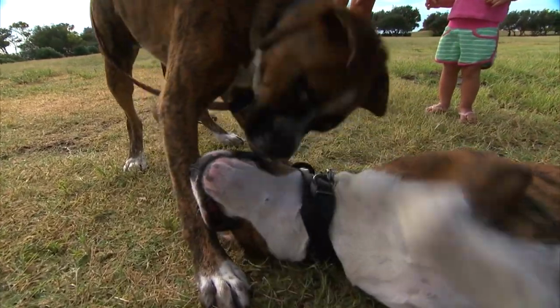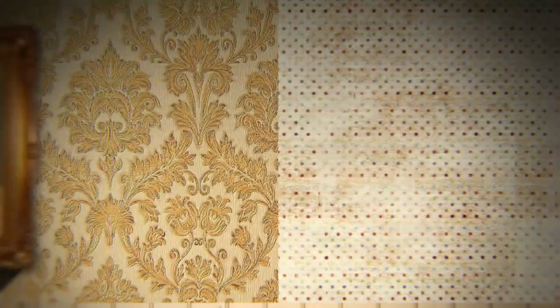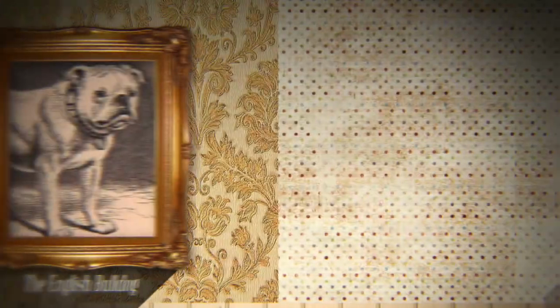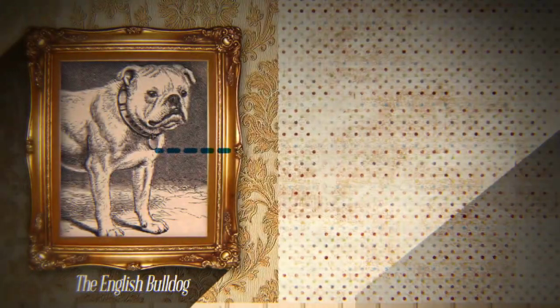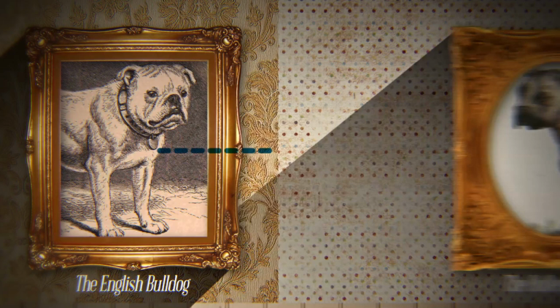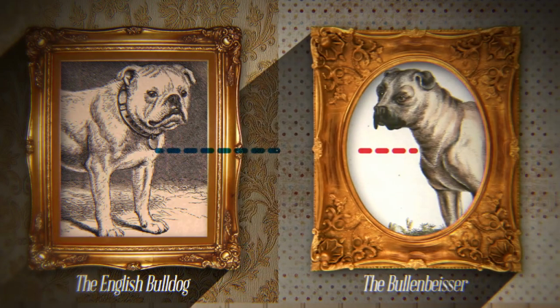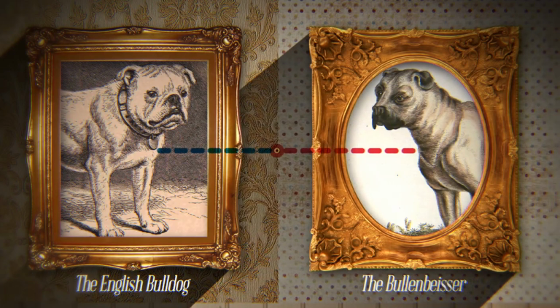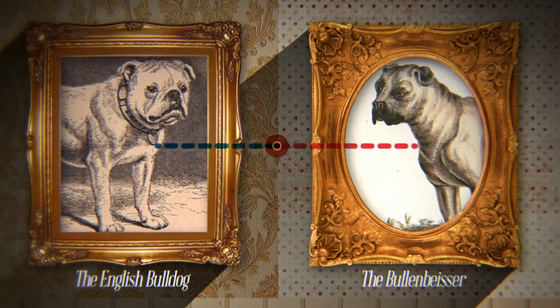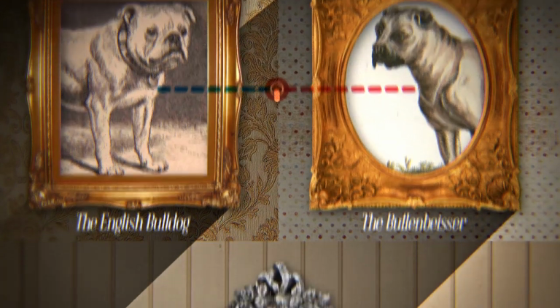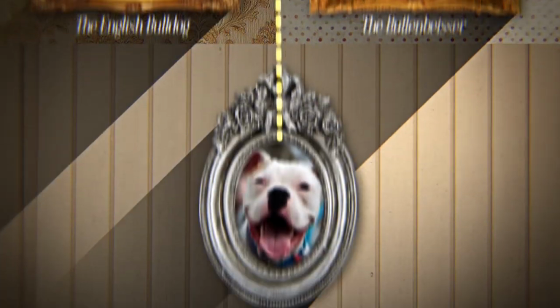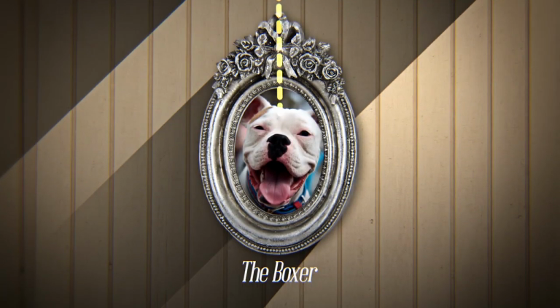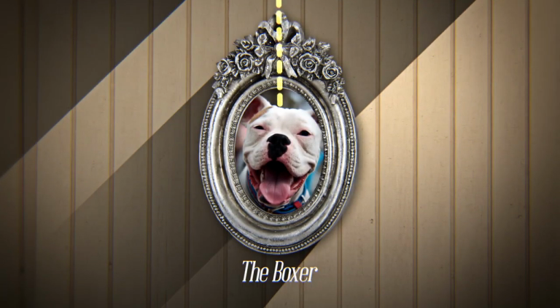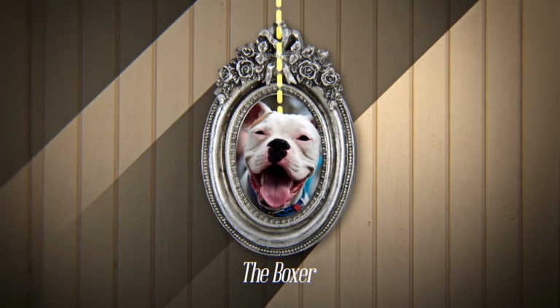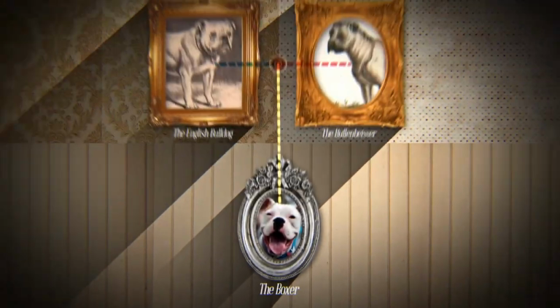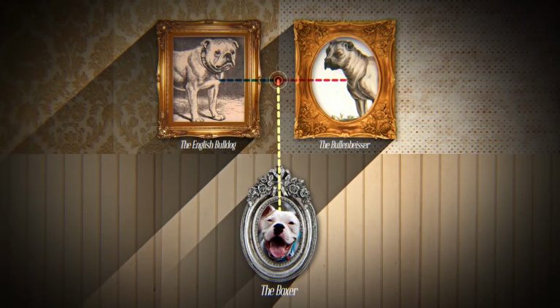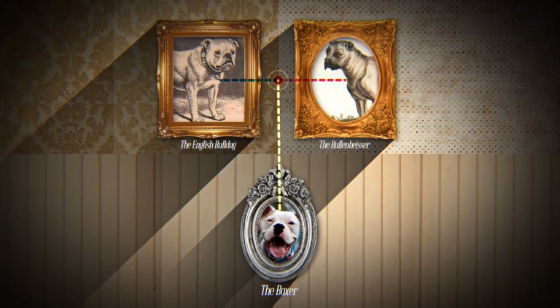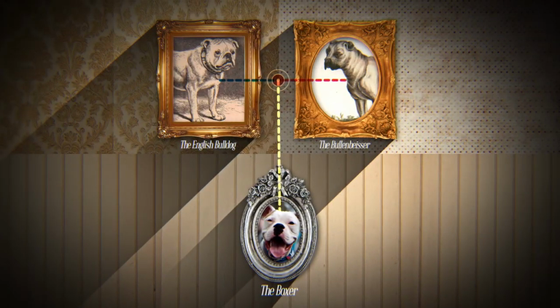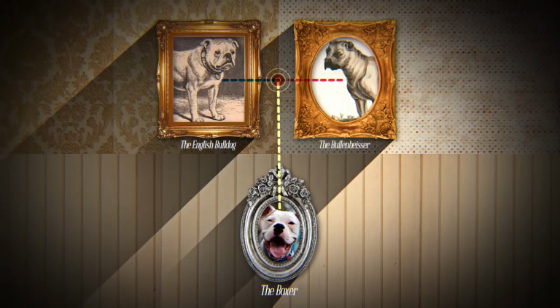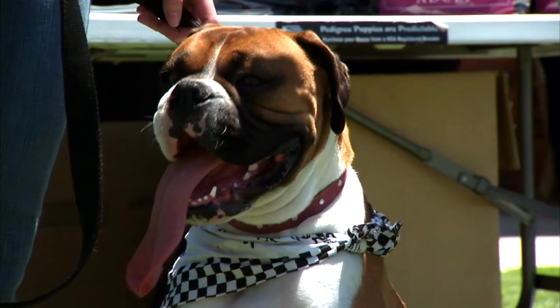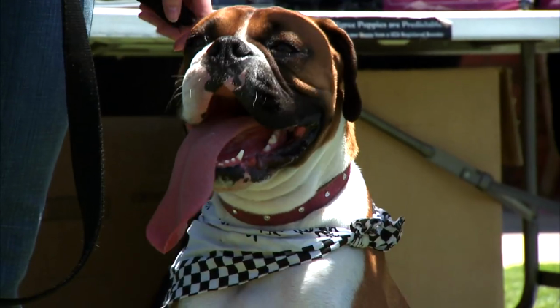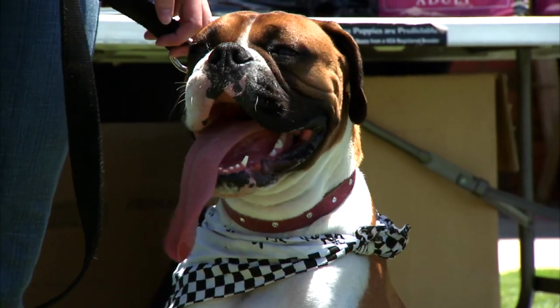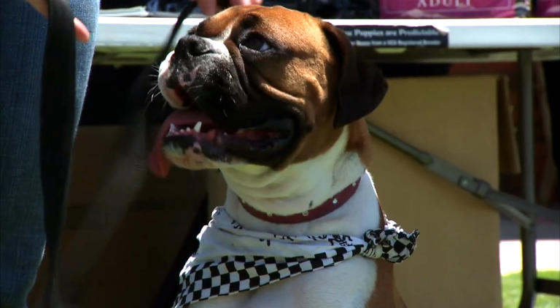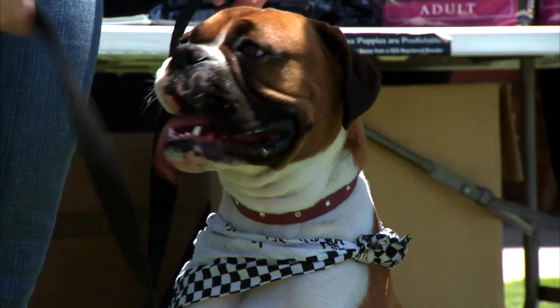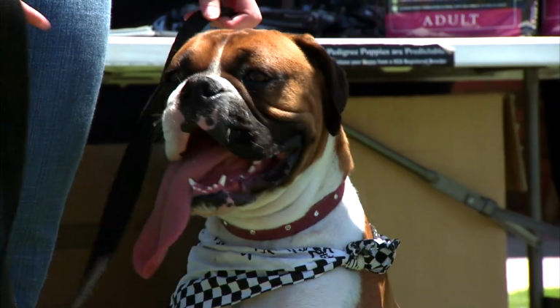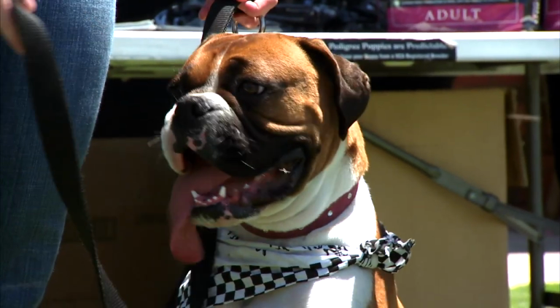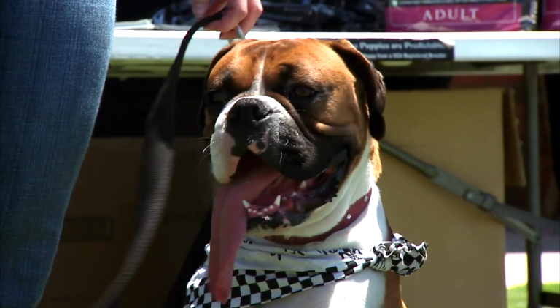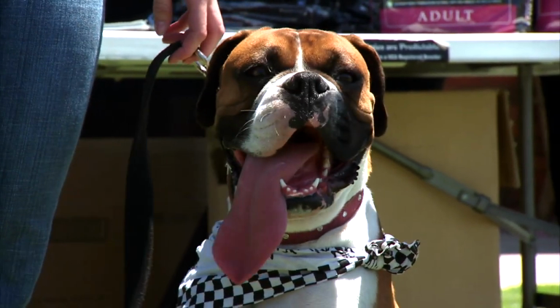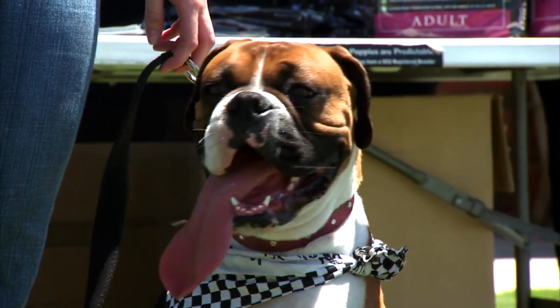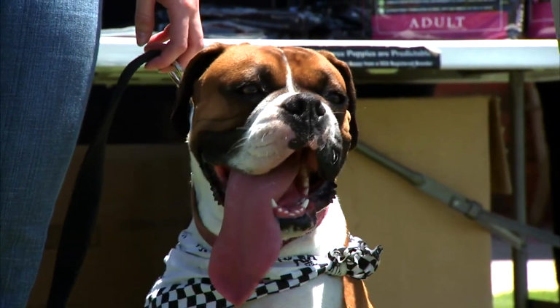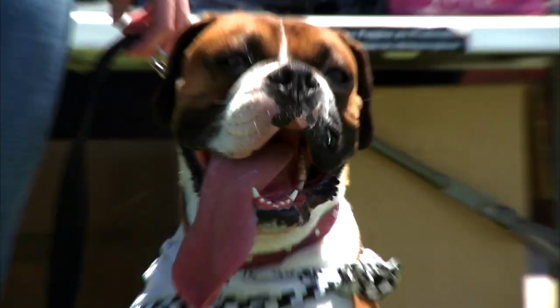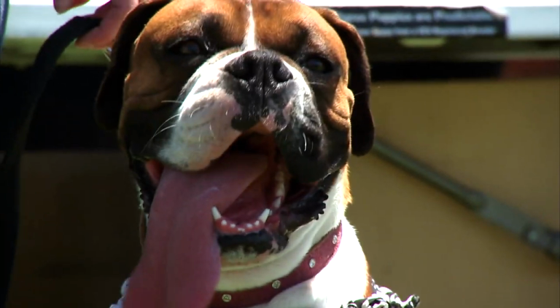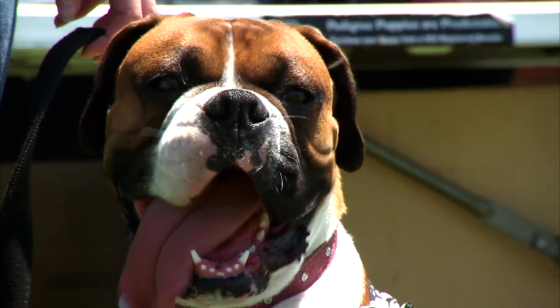Bred in Germany from the old English Bulldog and the now extinct Bullenbeiser, the Boxer is a large working dog. Their dubious claim to fame lies between their powerful jaws — the Boxer has one of the world's longest dog tongues.